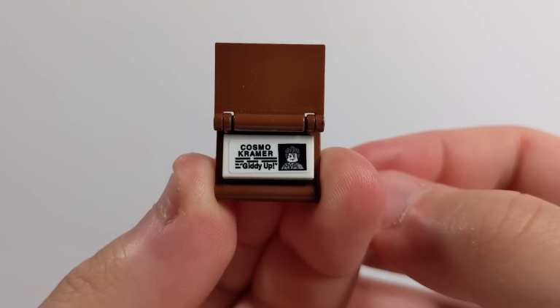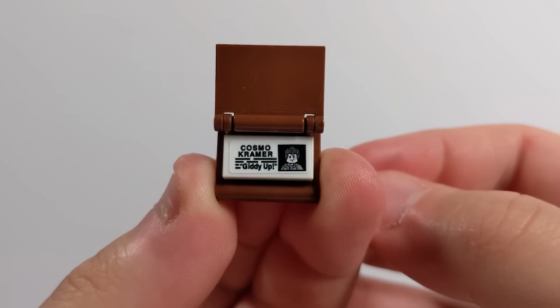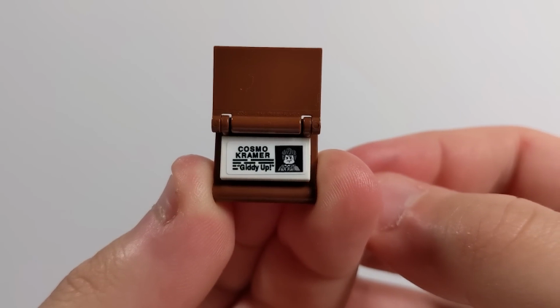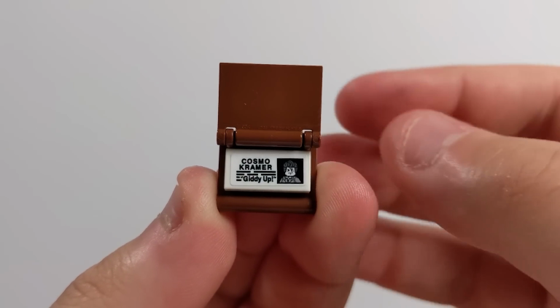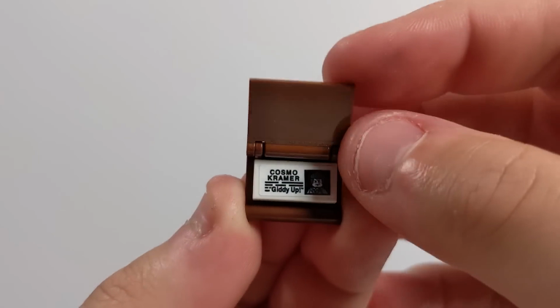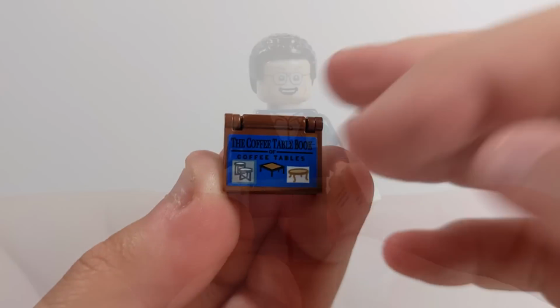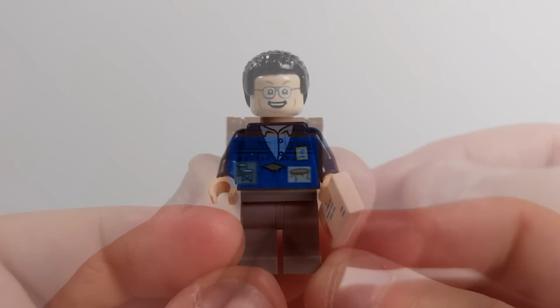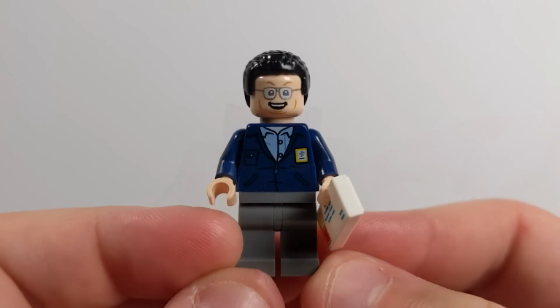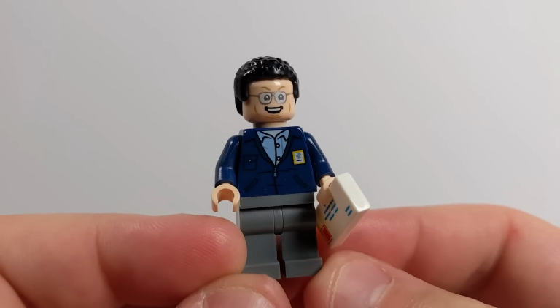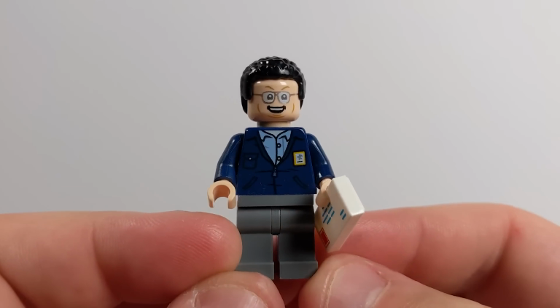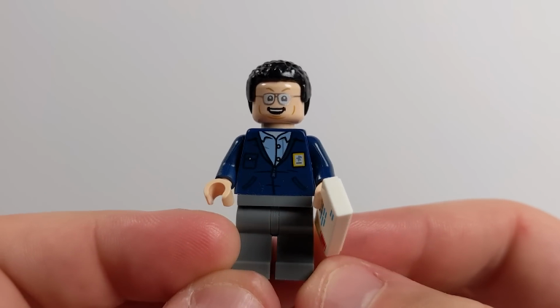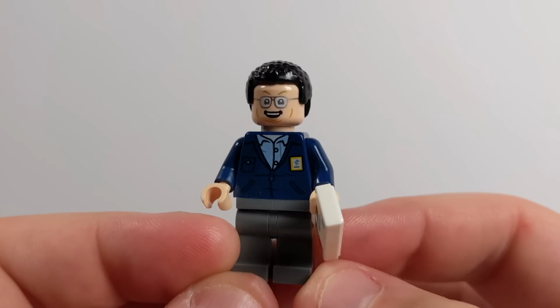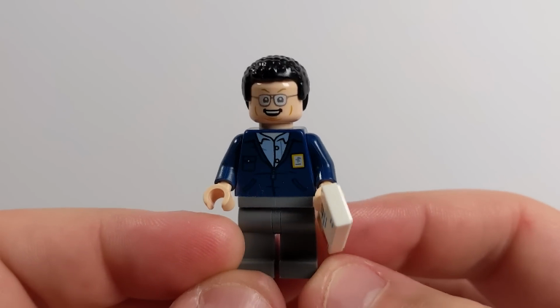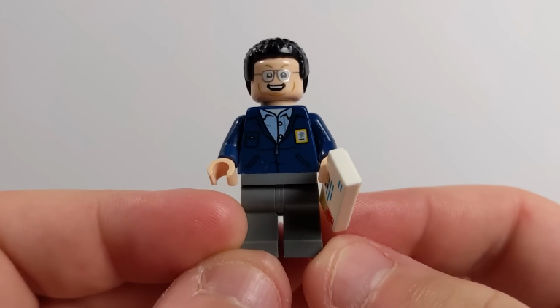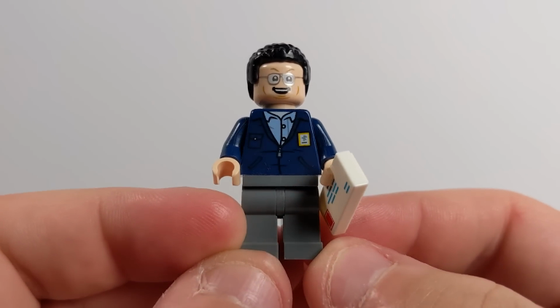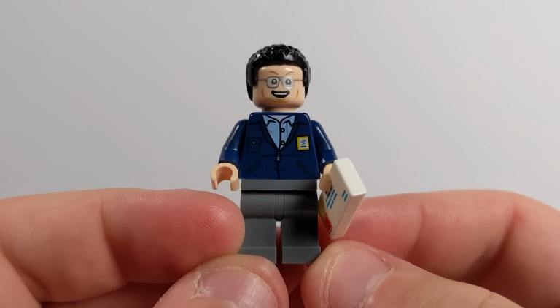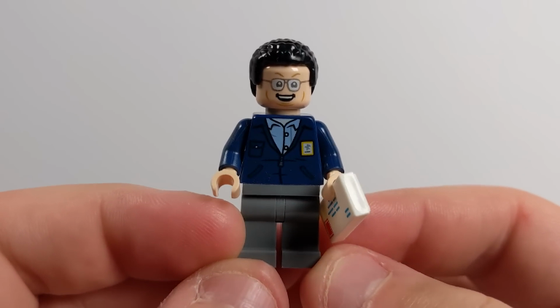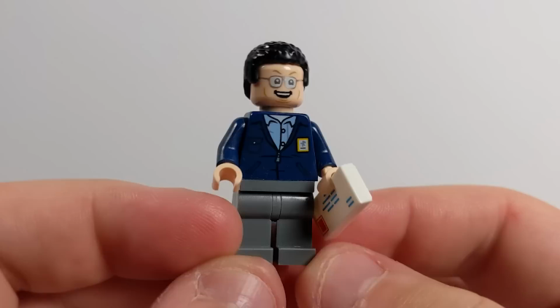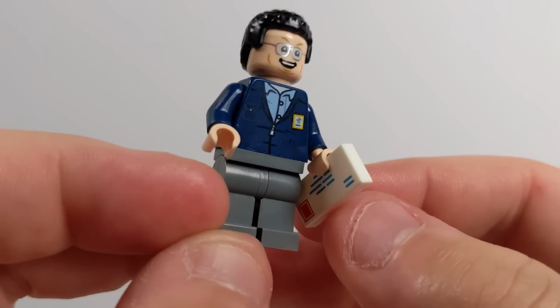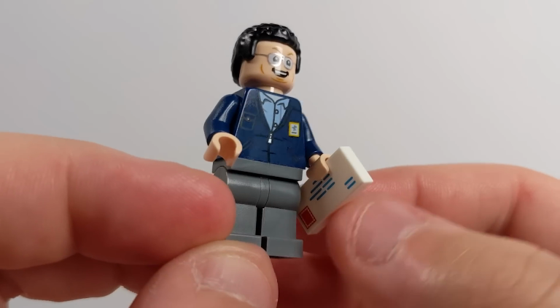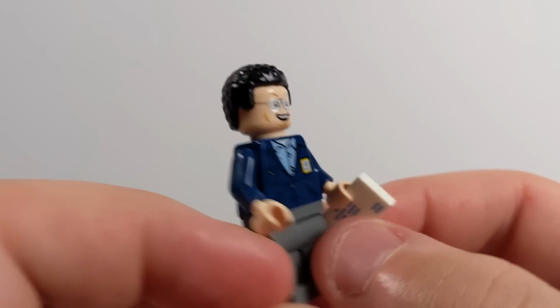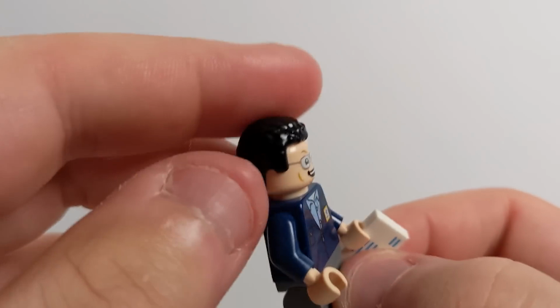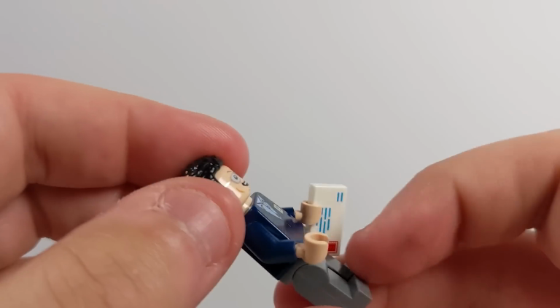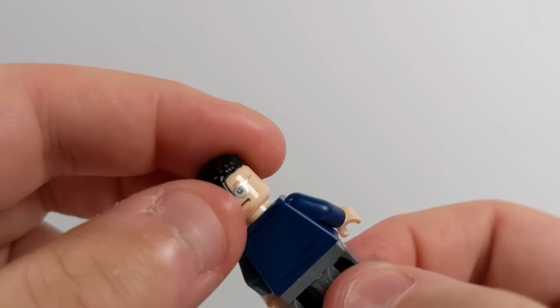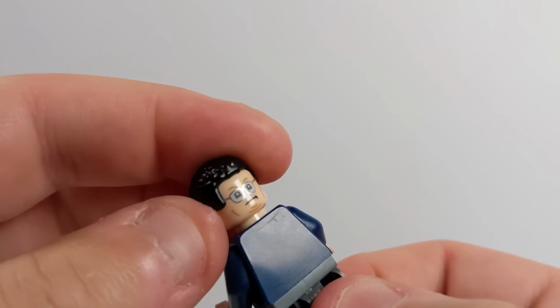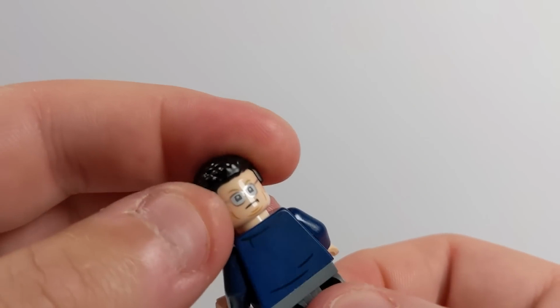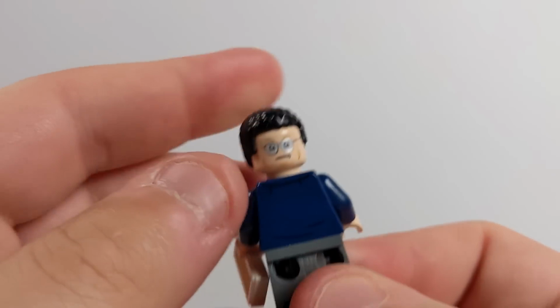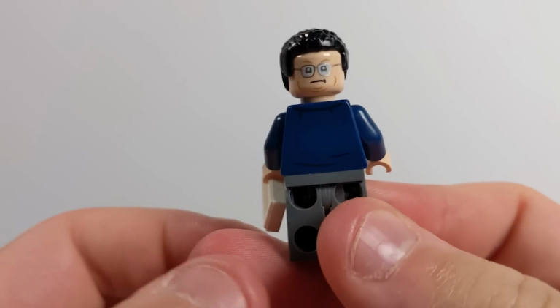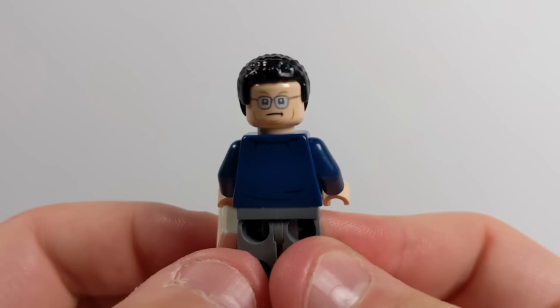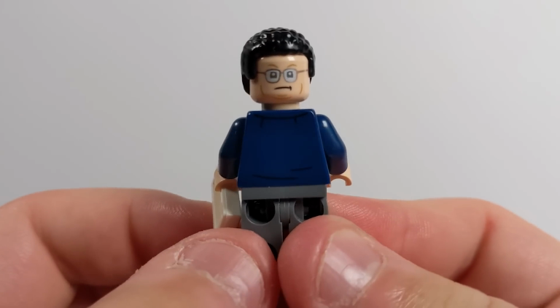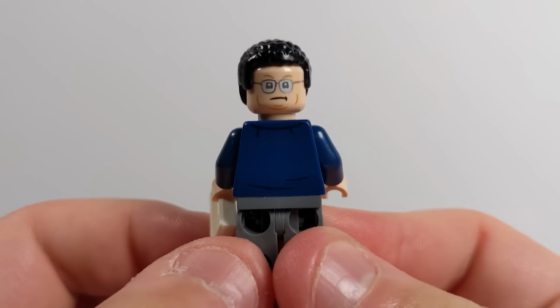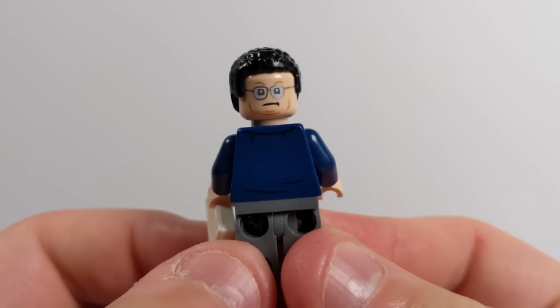Hello, Newman. He makes an appearance in this set as well. He just seems to show up wherever he can to get in the way of the gang, whether it's shenanigans with Kramer or otherwise. But it's a really well-done minifigure.